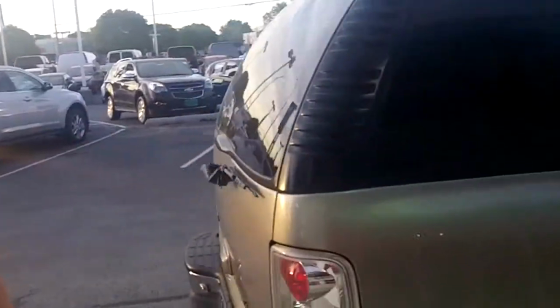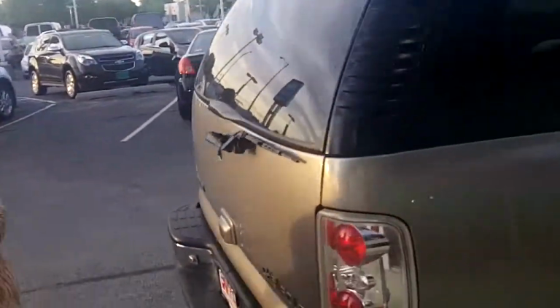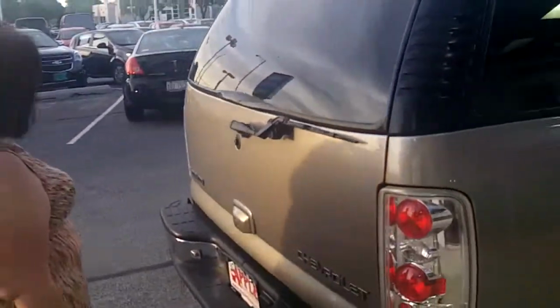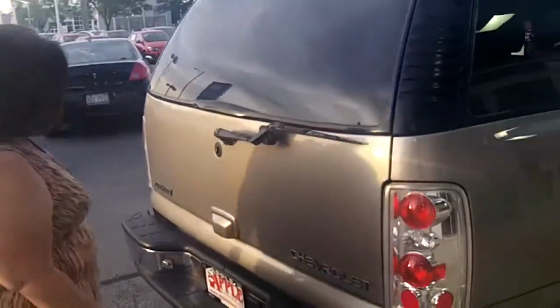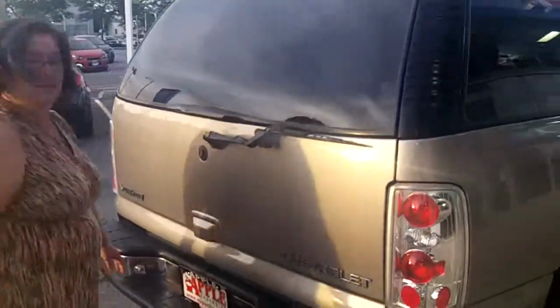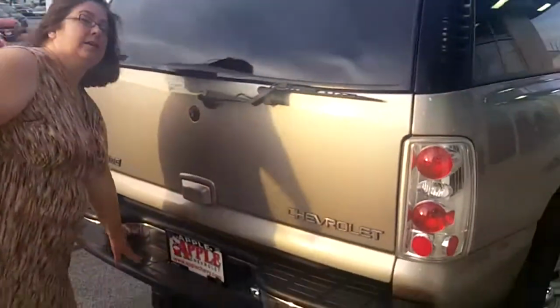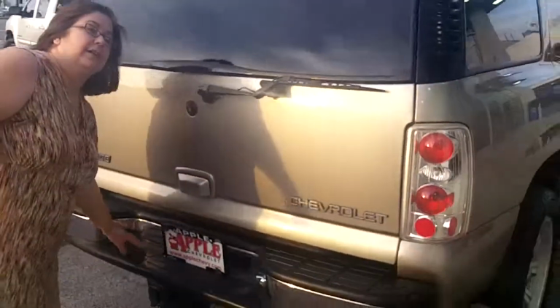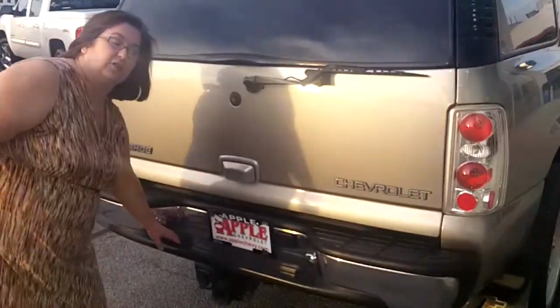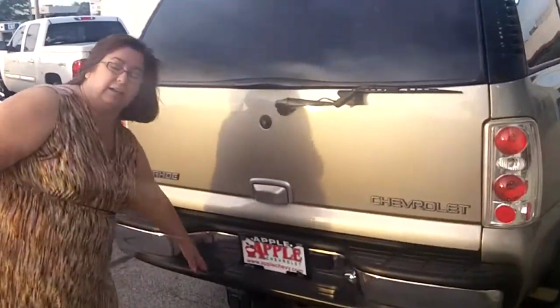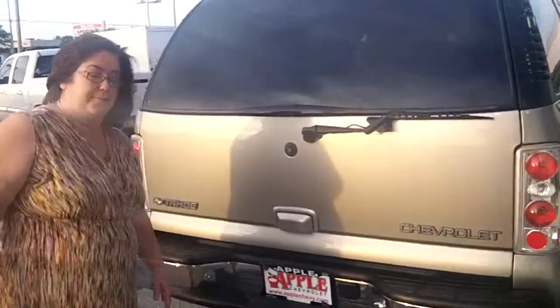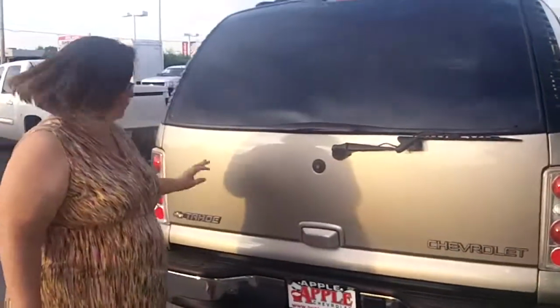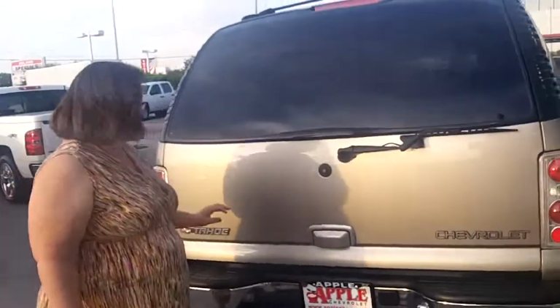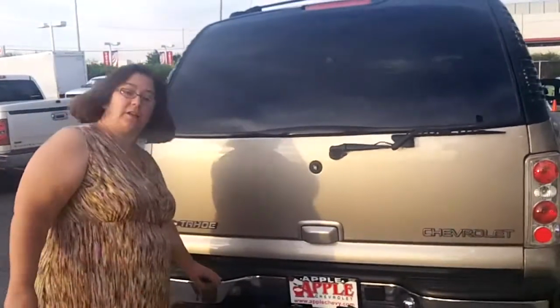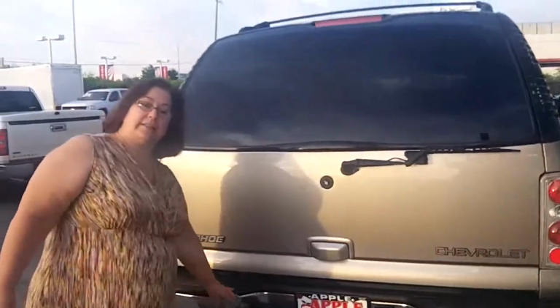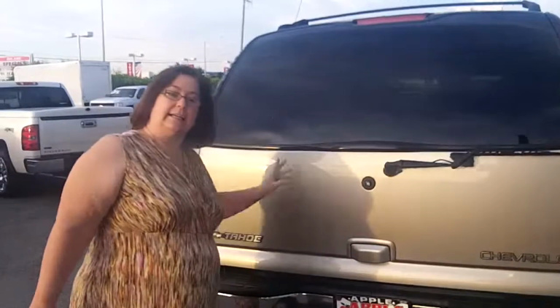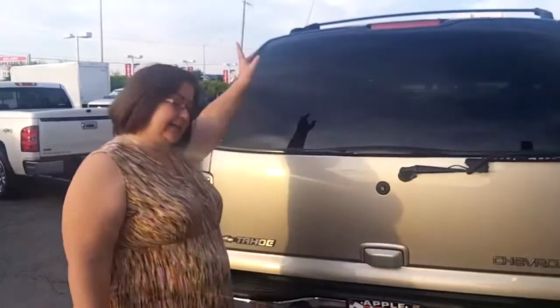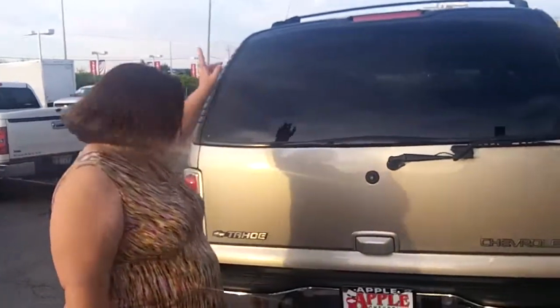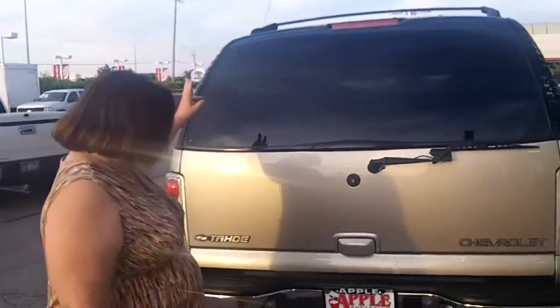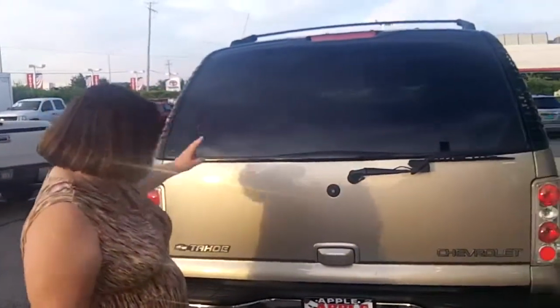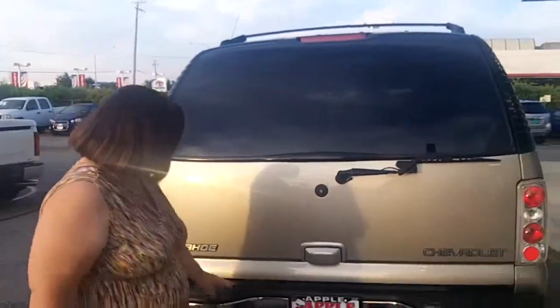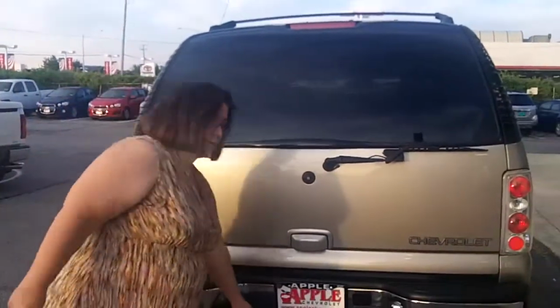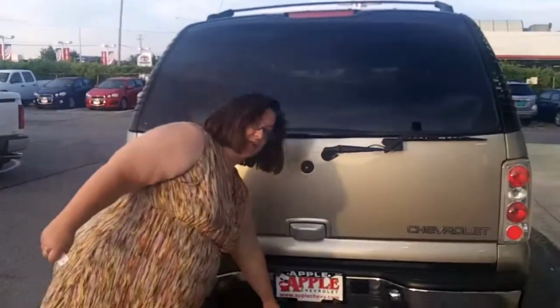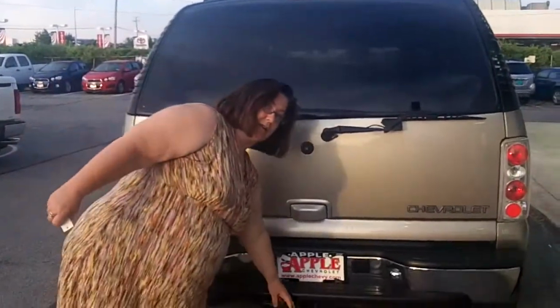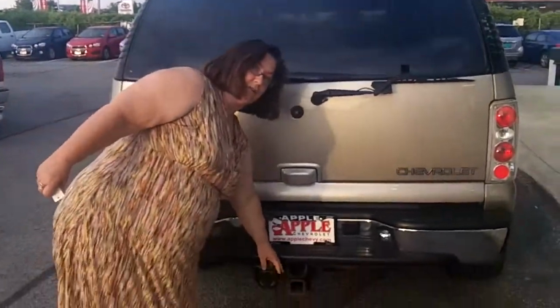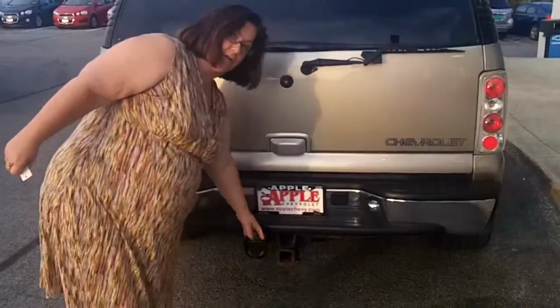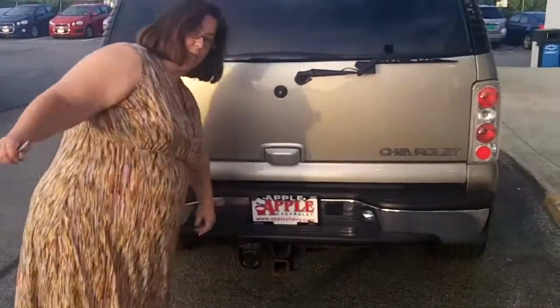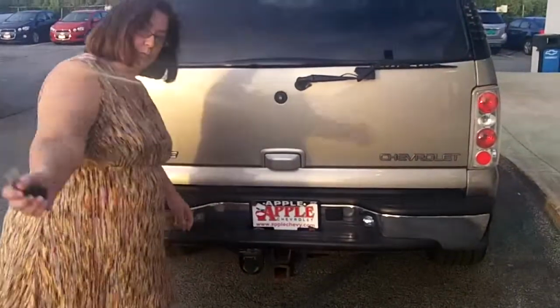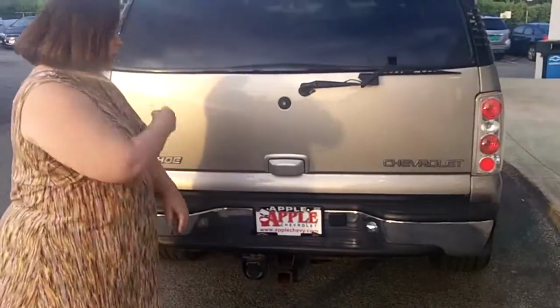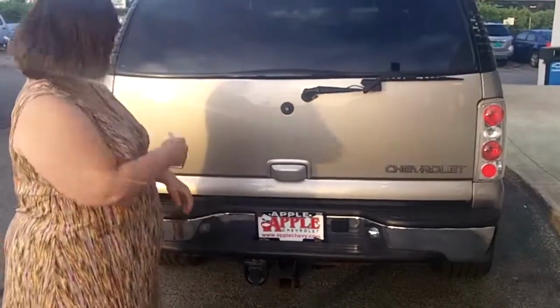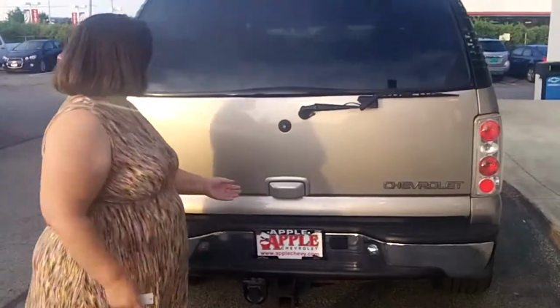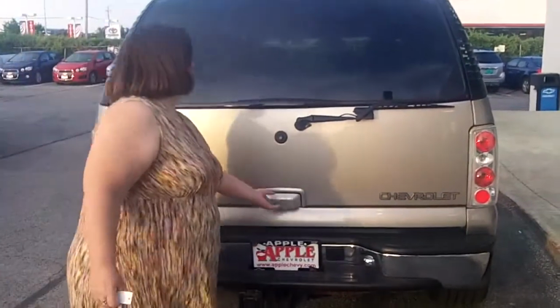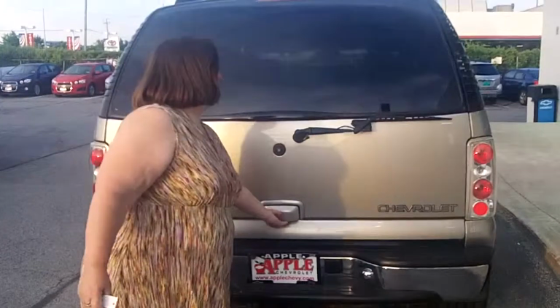In the back, you have a nice sturdy bumper that you can stand on to get to the luggage. You do have a trailer hitch if you want to tow anything with you on your trips.